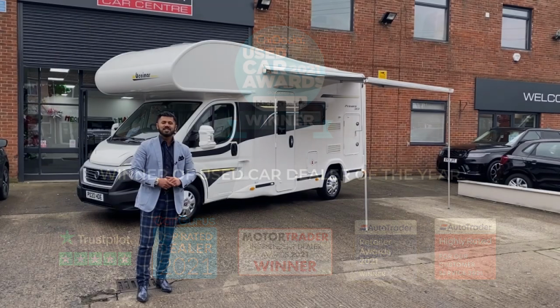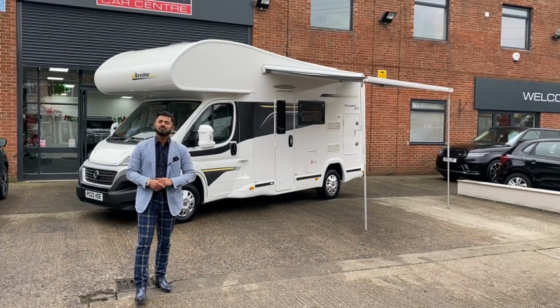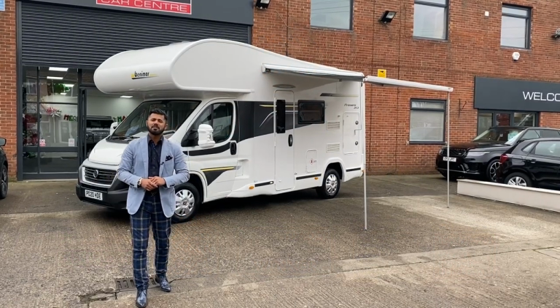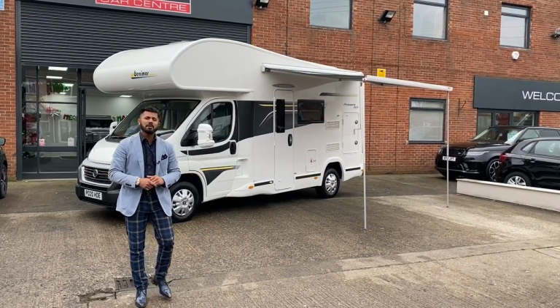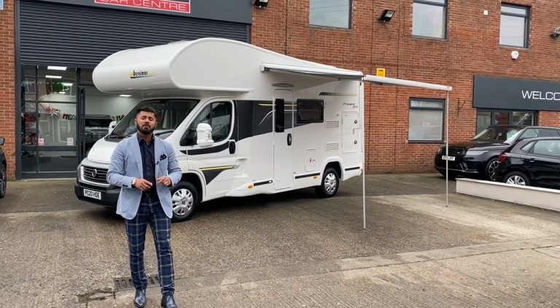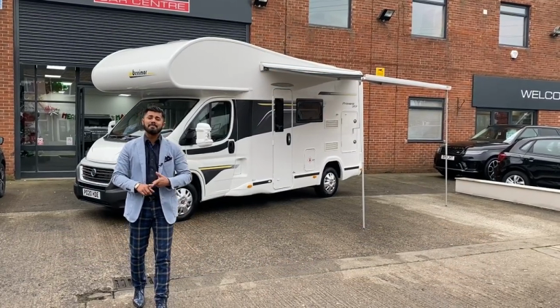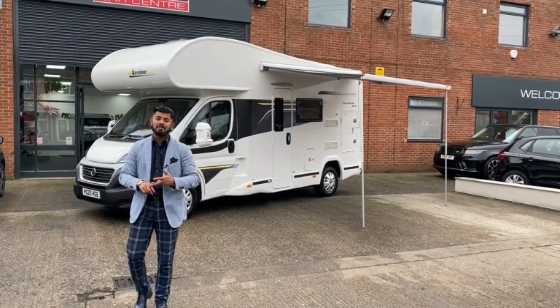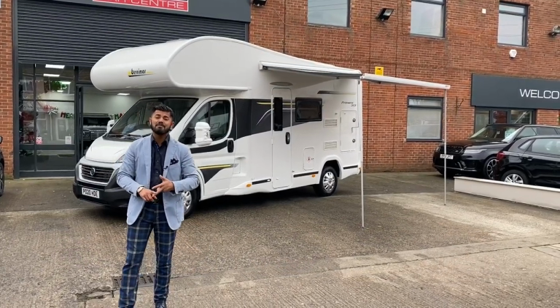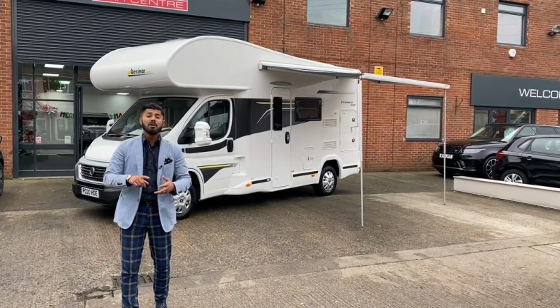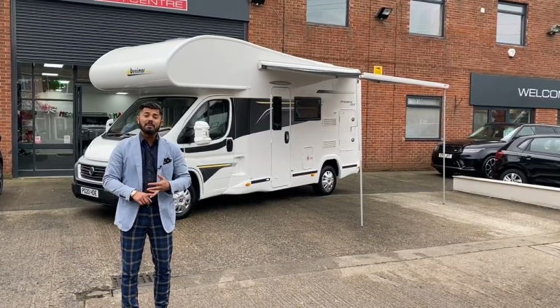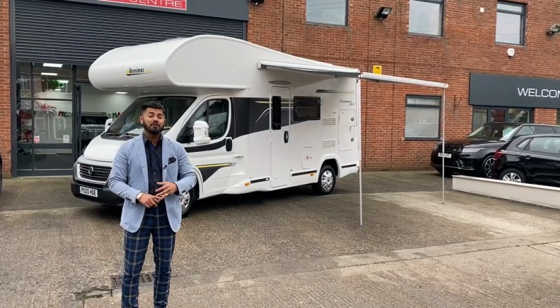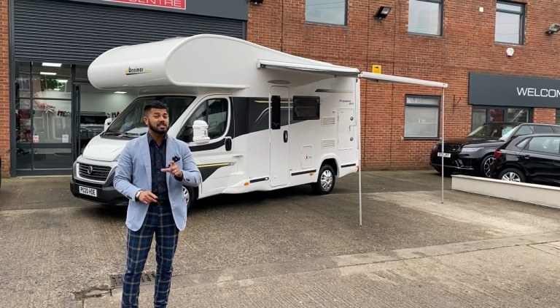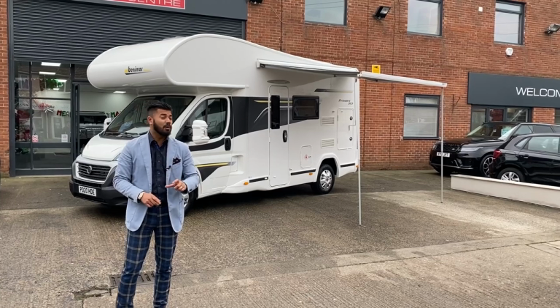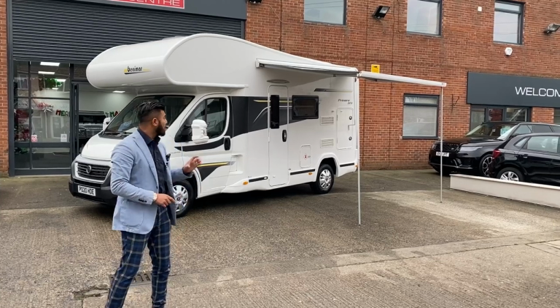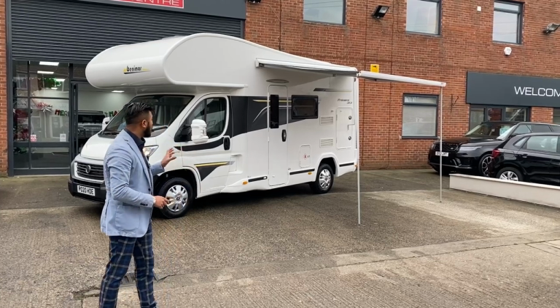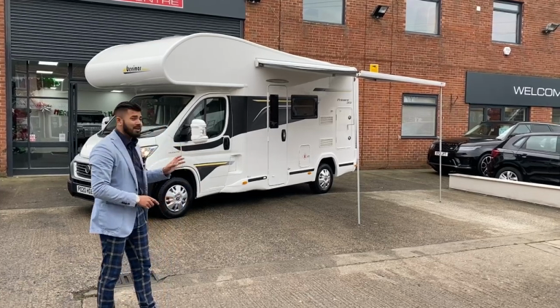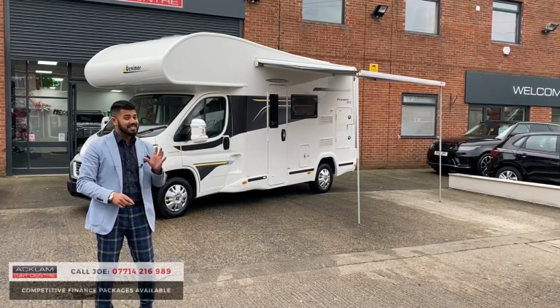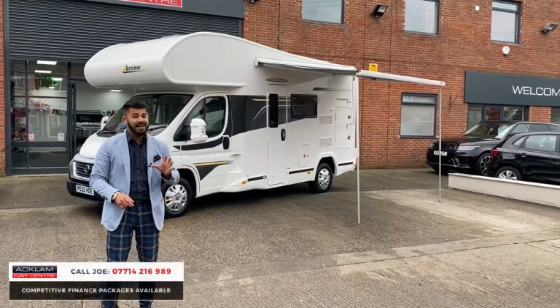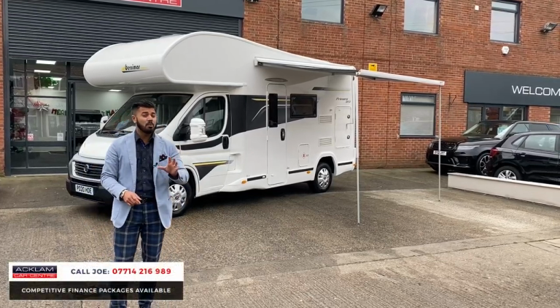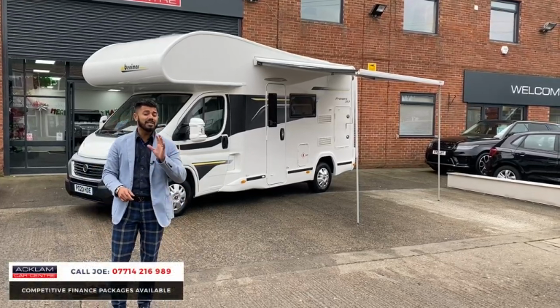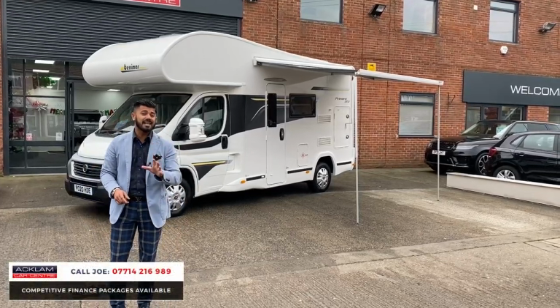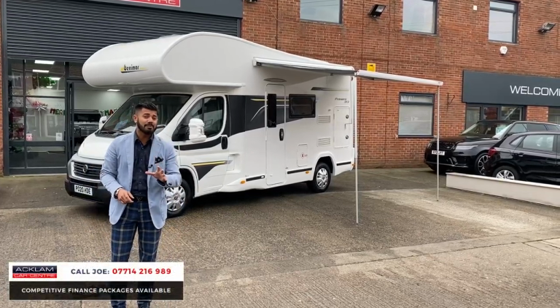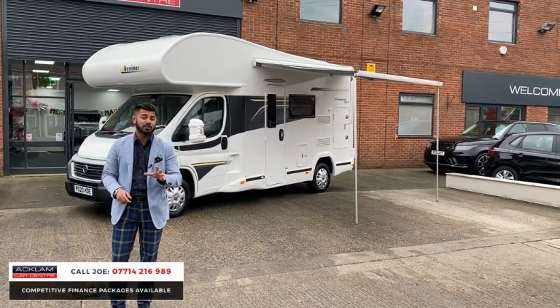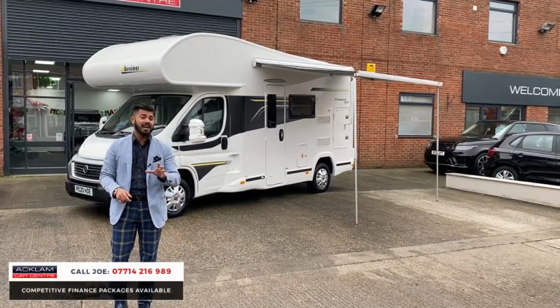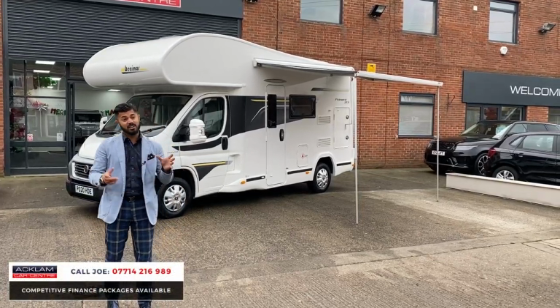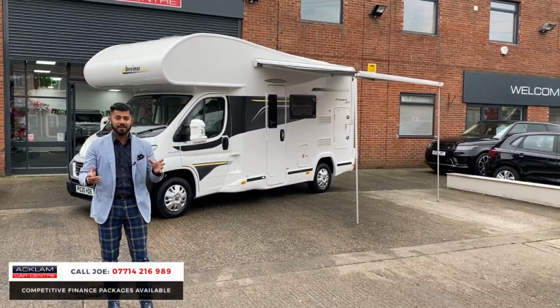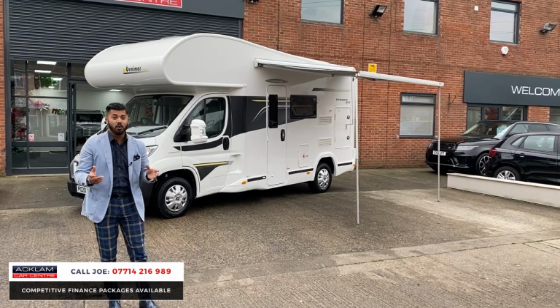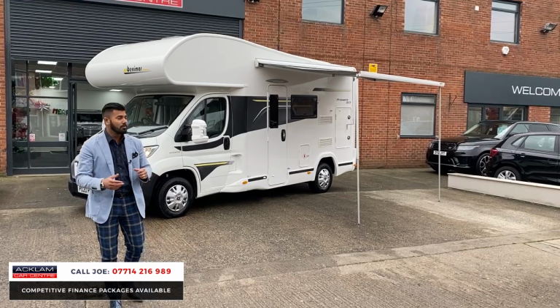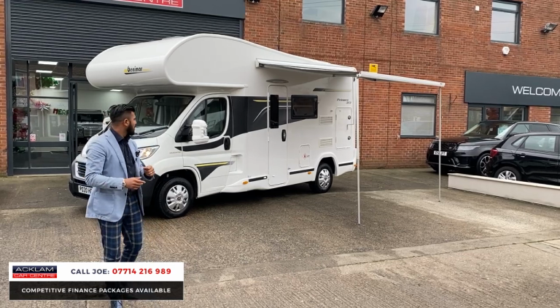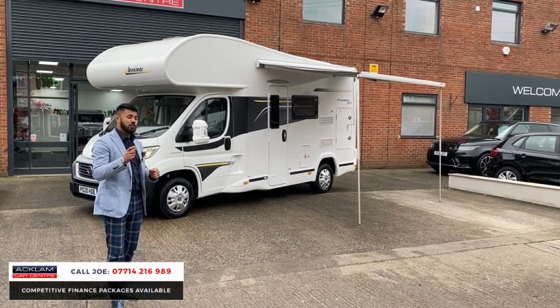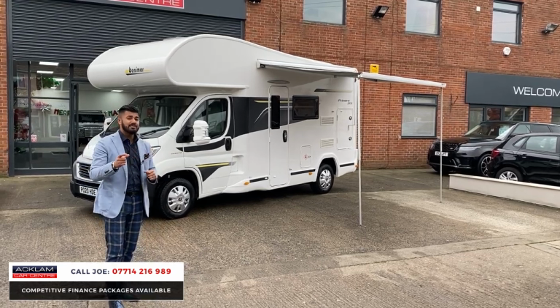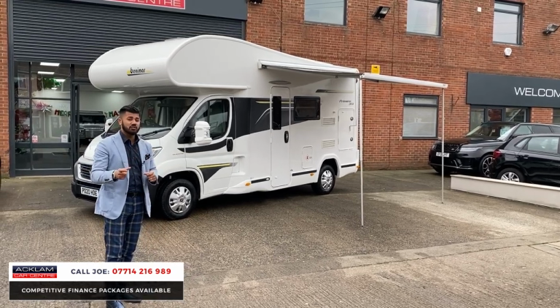Just arrived: this beautiful Benimar Primero 313 6-berth motorhome. This is amazing — we've only 6,000 miles on it, on a 2020 registration.